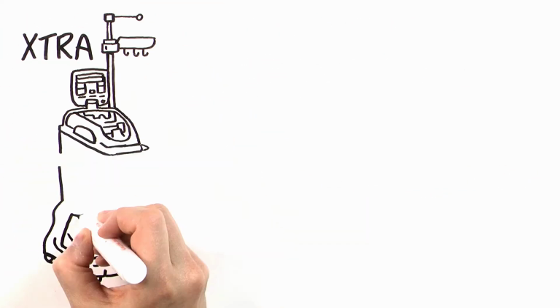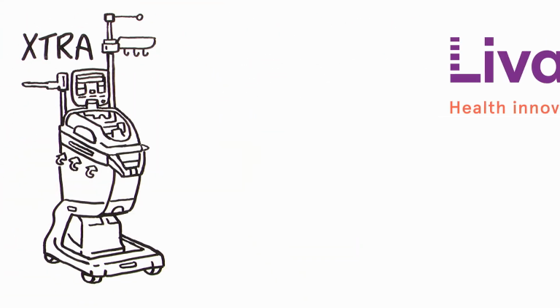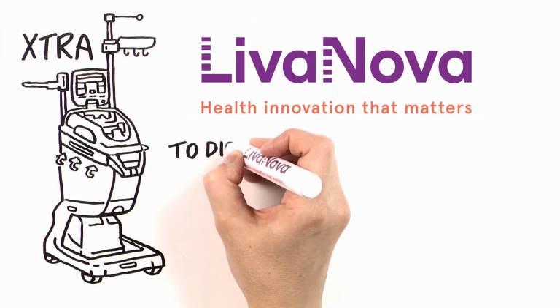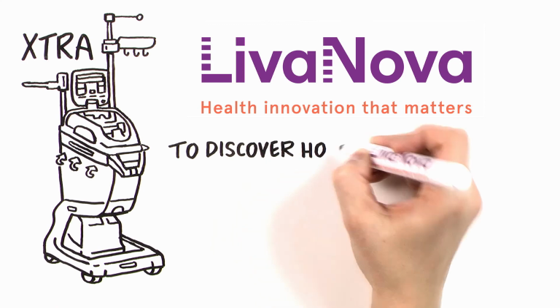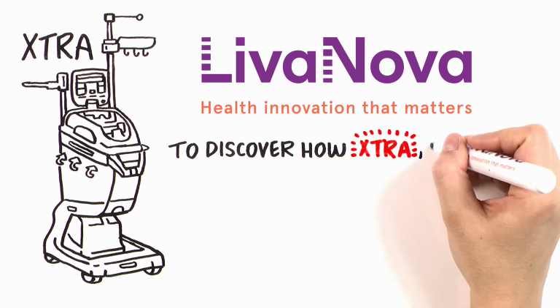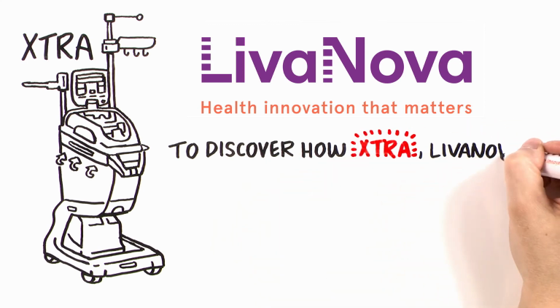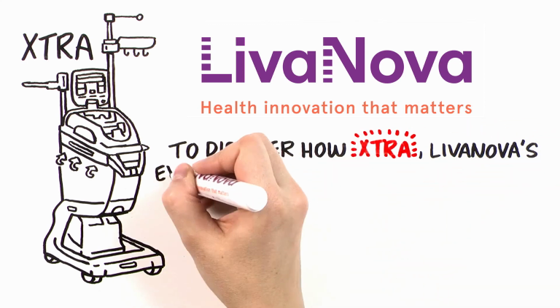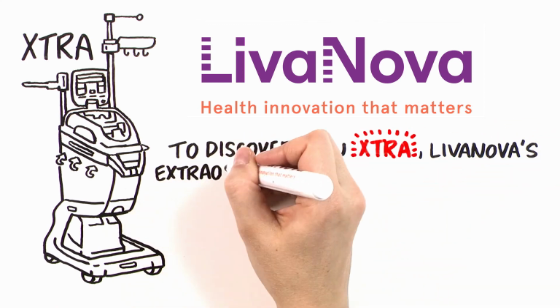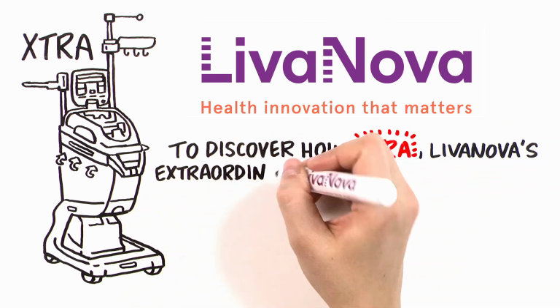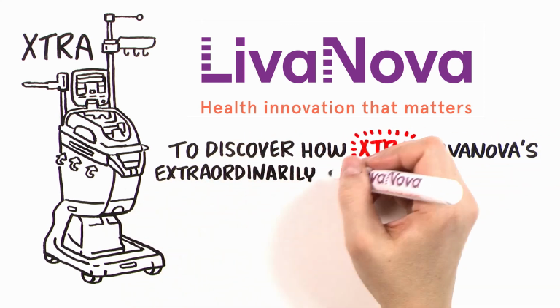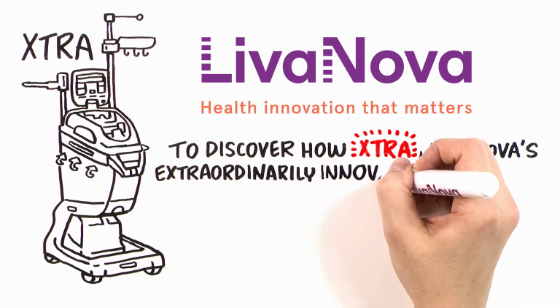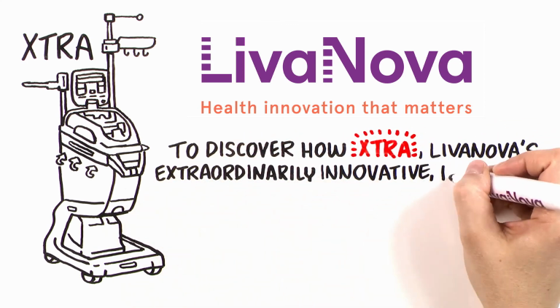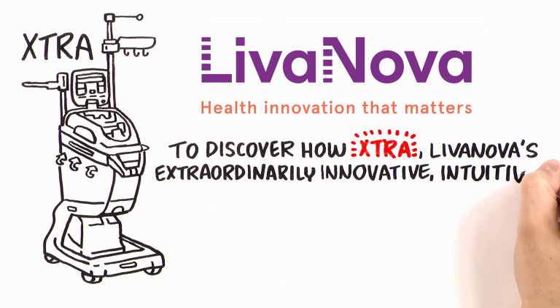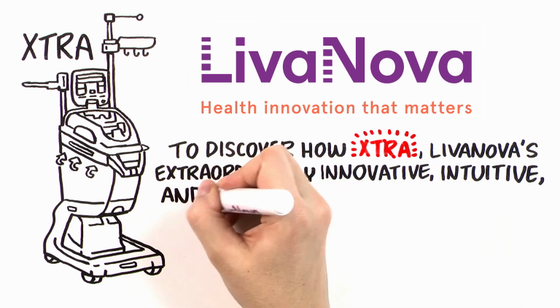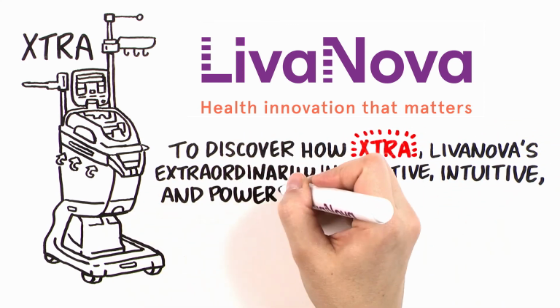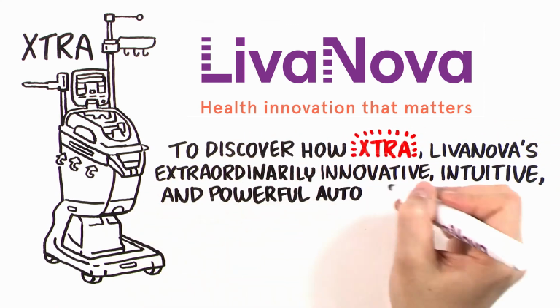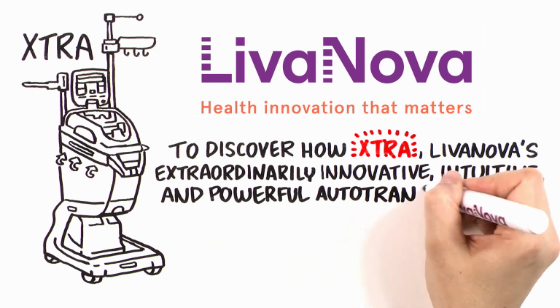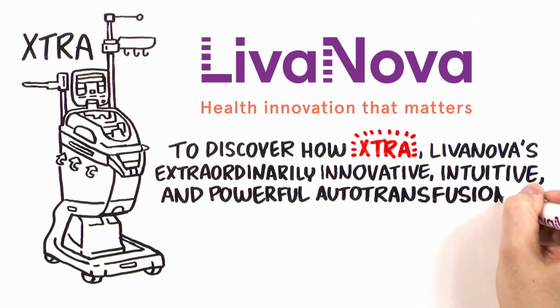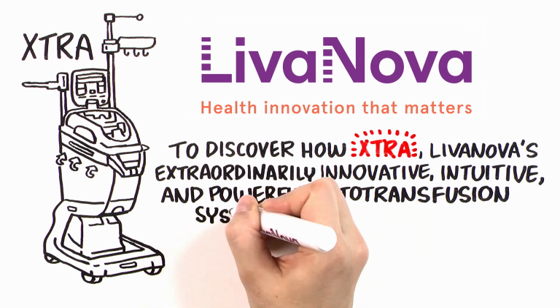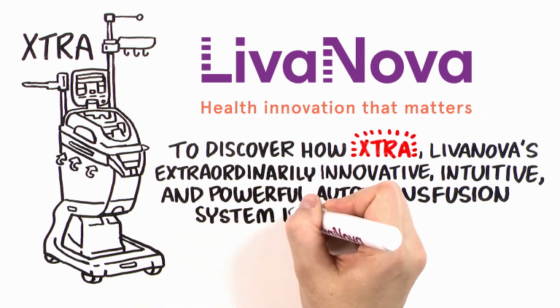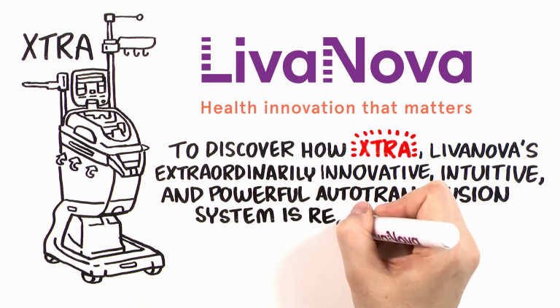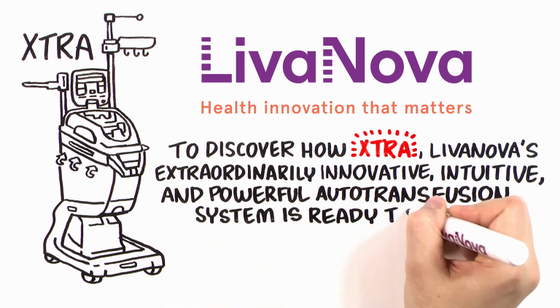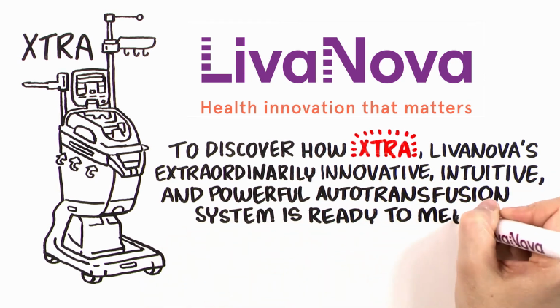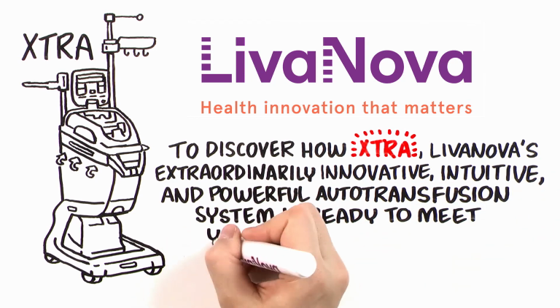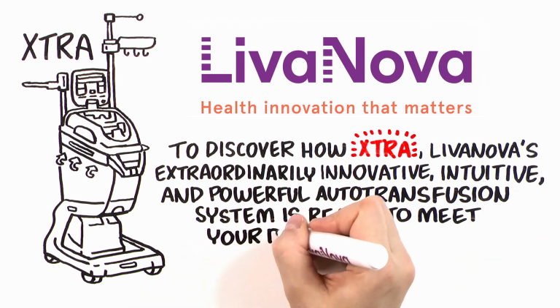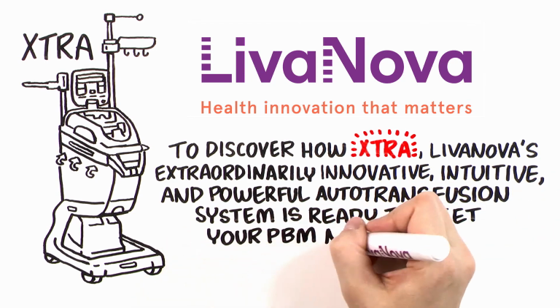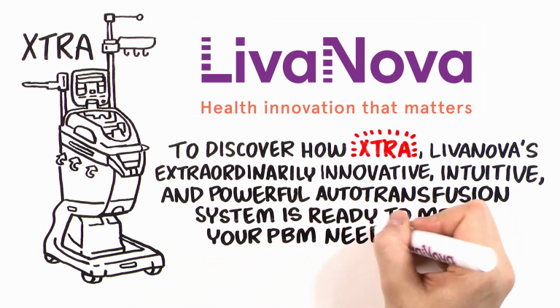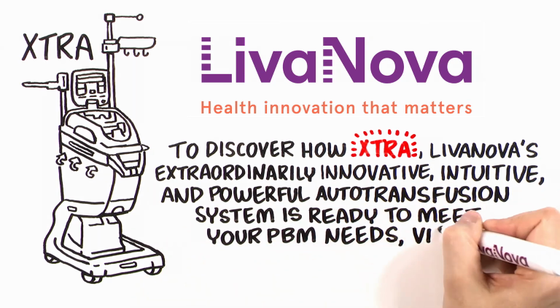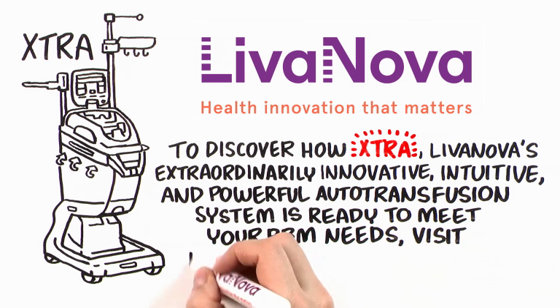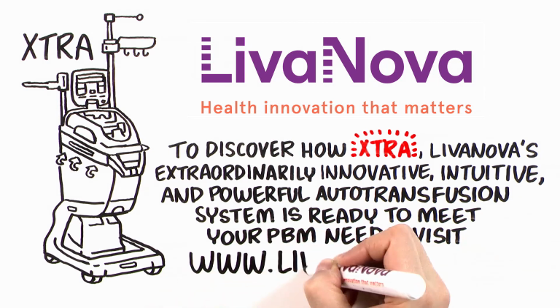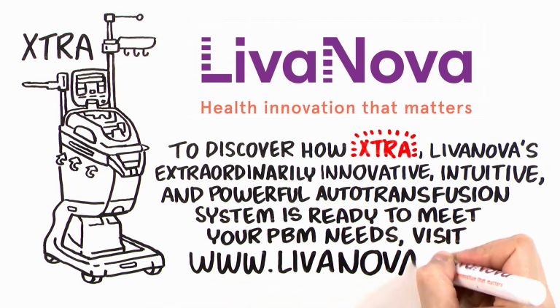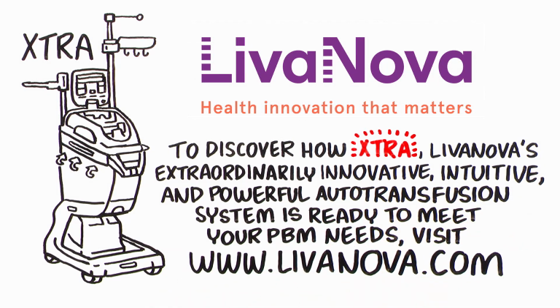To discover how Extra, LivaNova's extraordinarily innovative, intuitive, and powerful autotransfusion system is ready to meet your patient blood management needs, visit LivaNova.com.